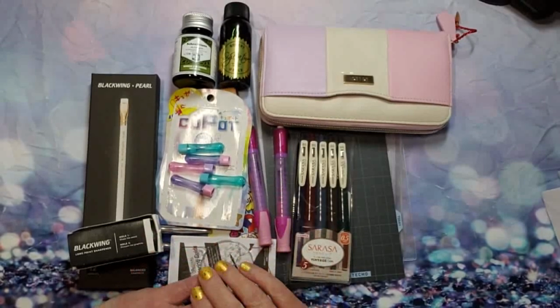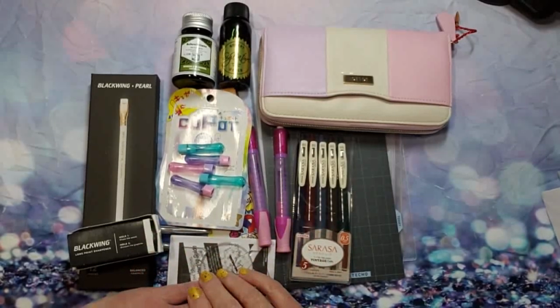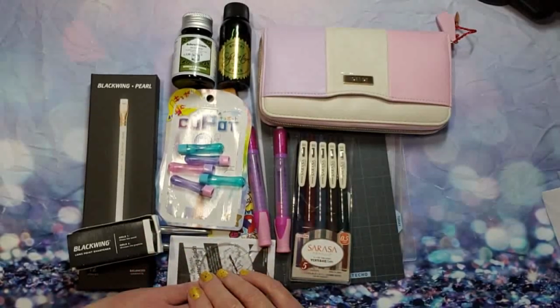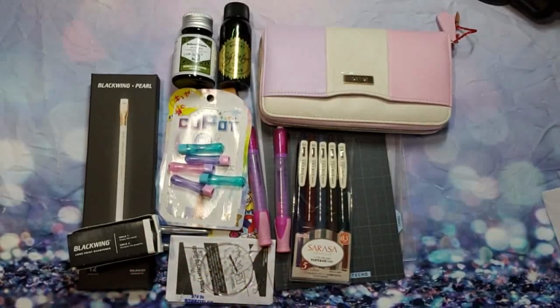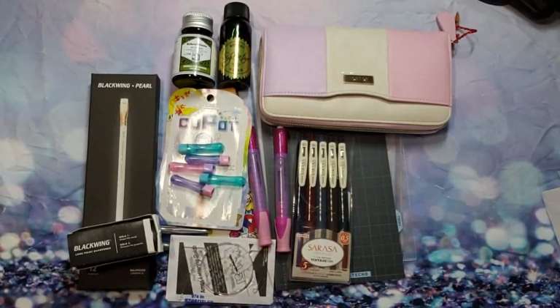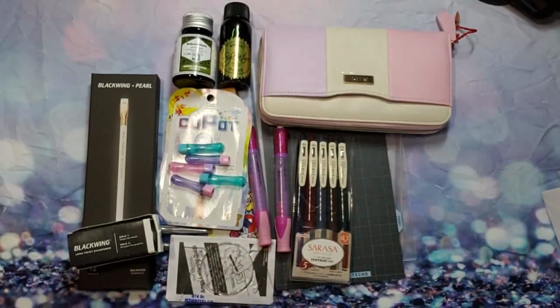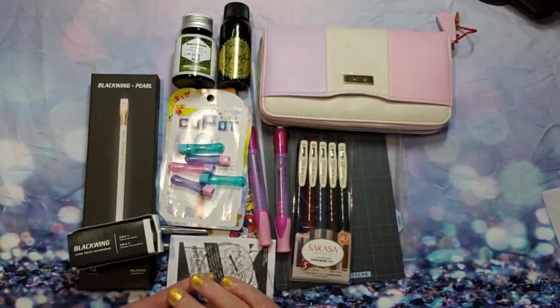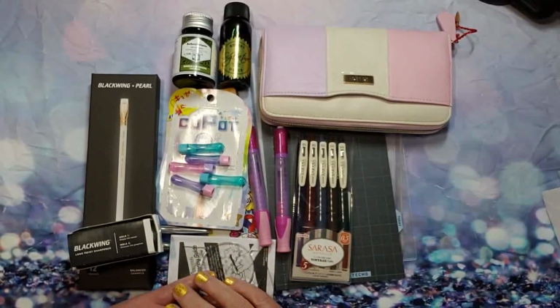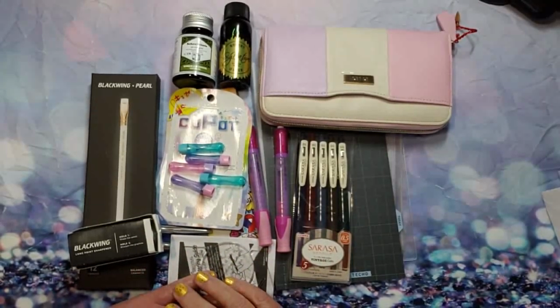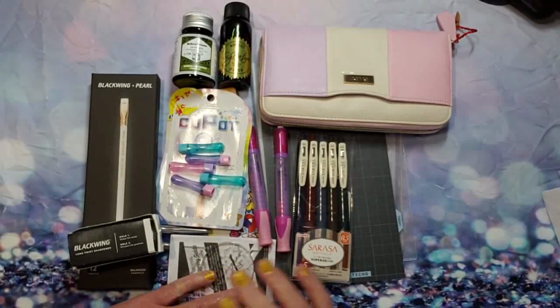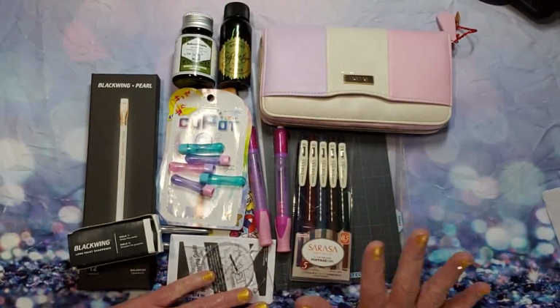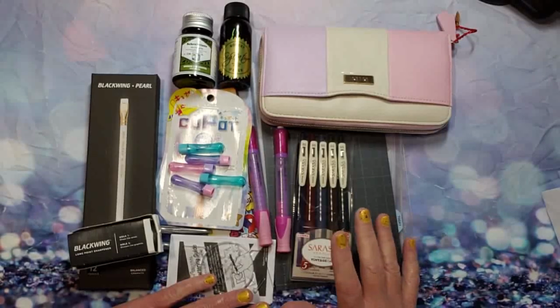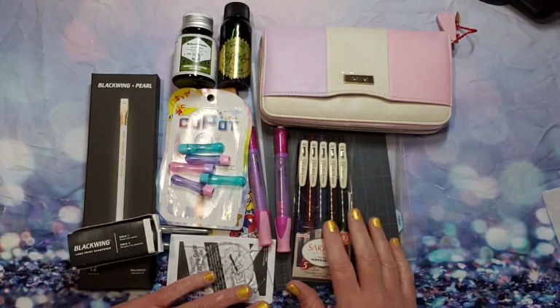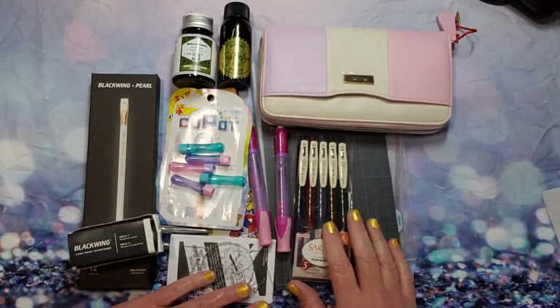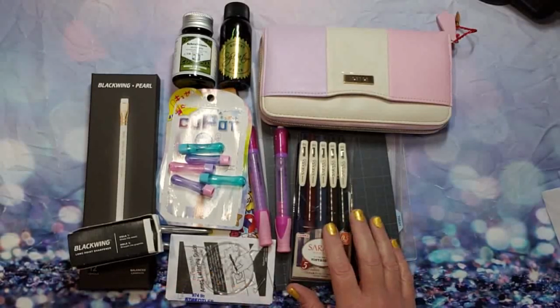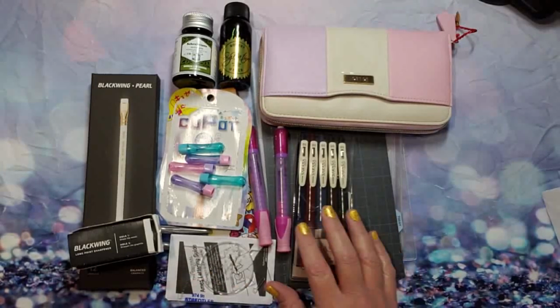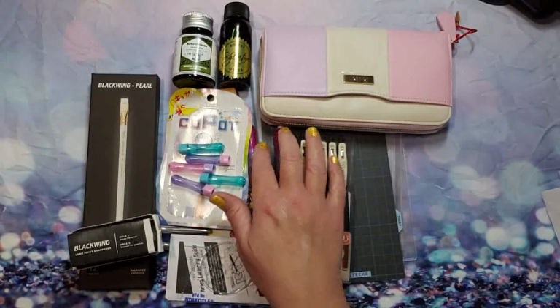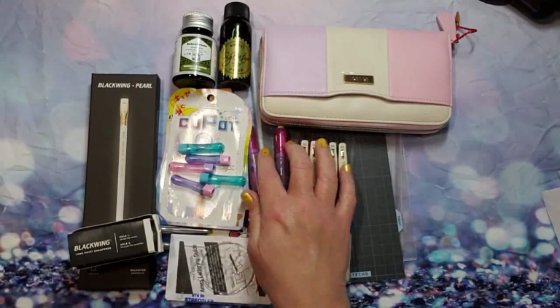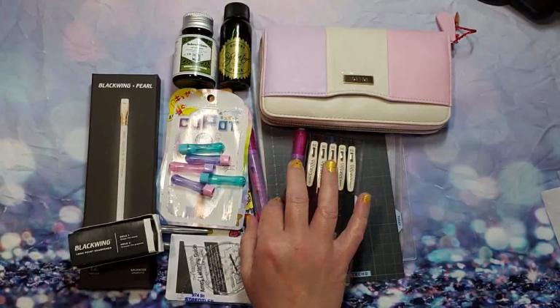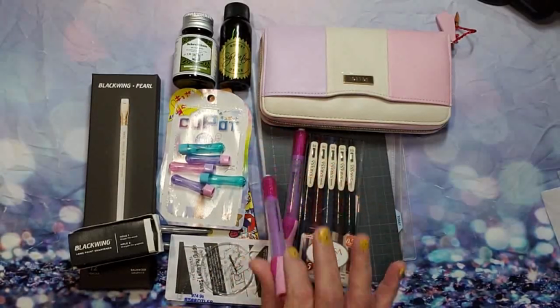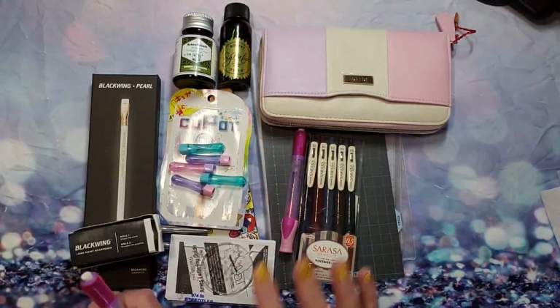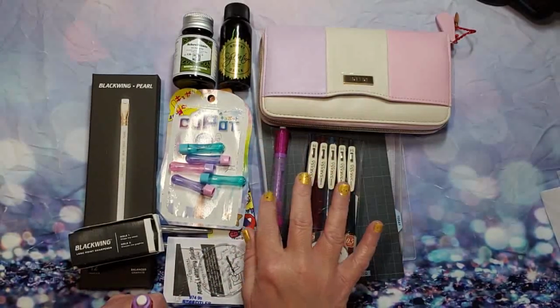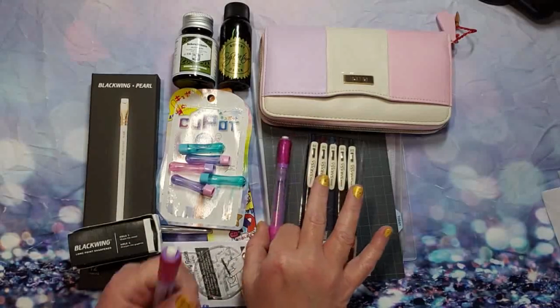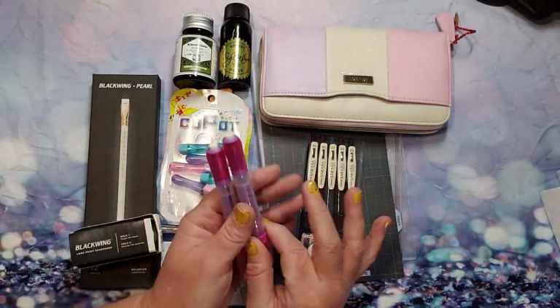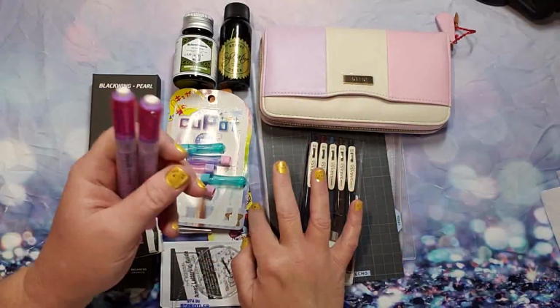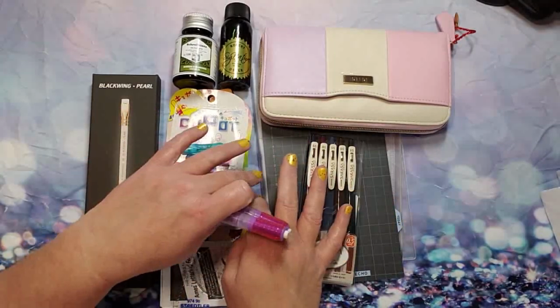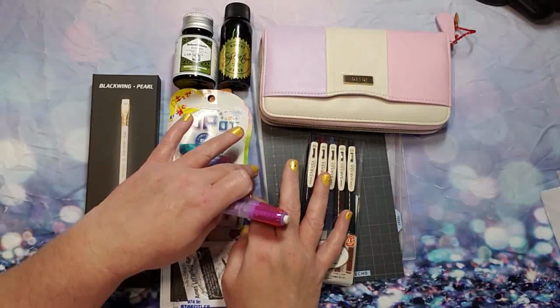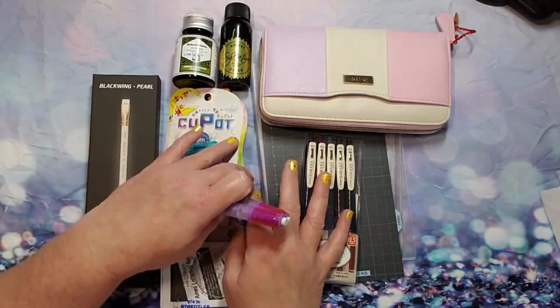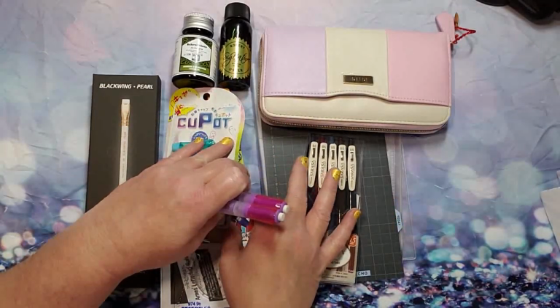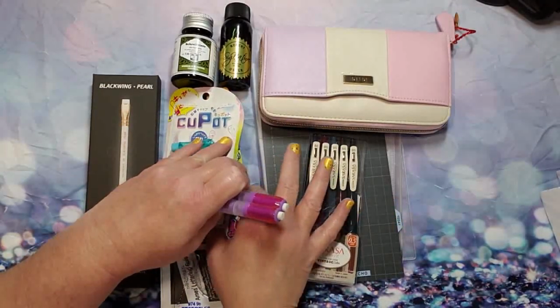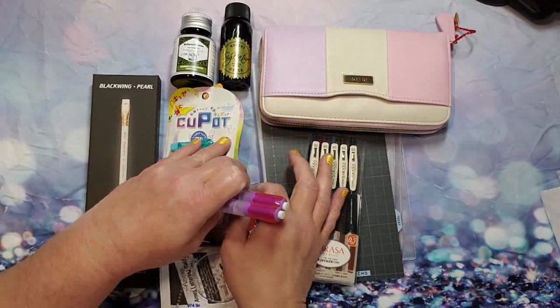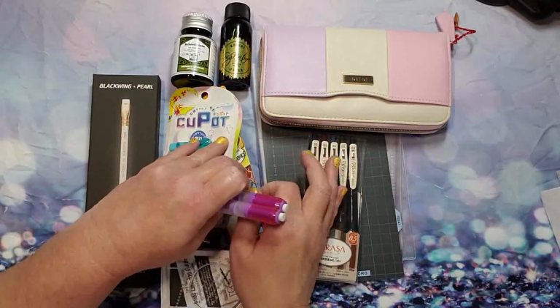Welcome! I have a haul from JetPens, so let's just get started. I'm going to start off with these, and I kept the packaging for you because I've already opened everything.